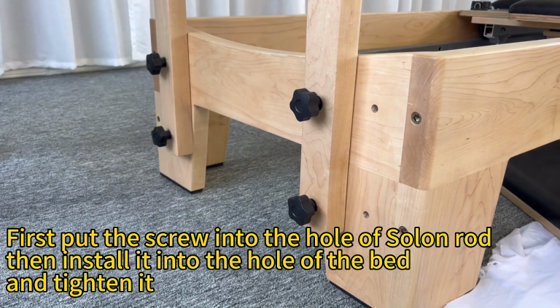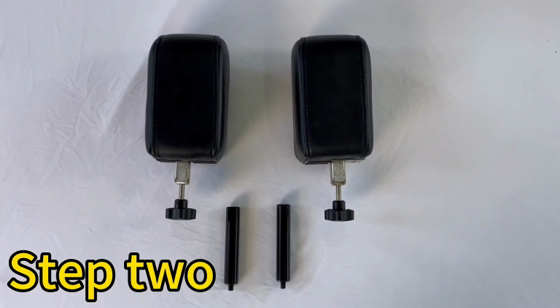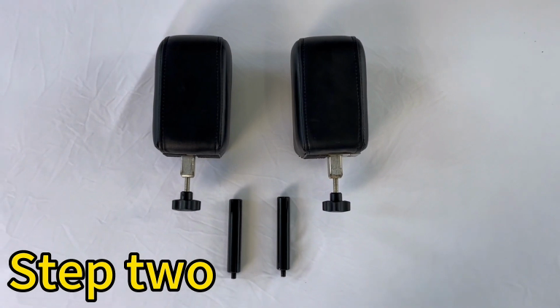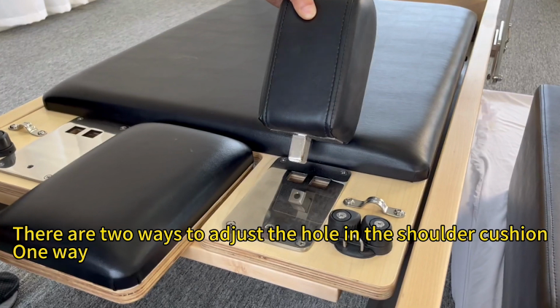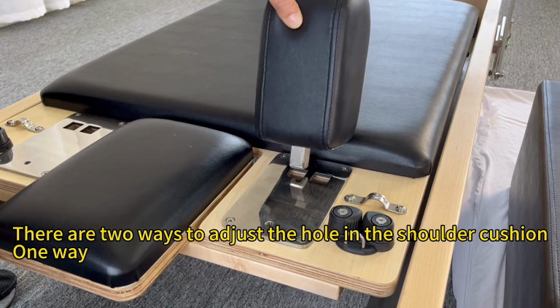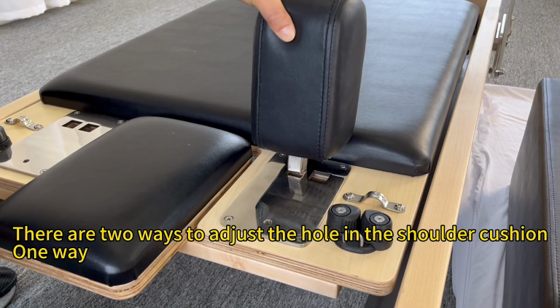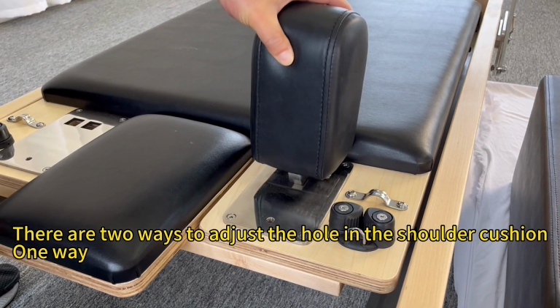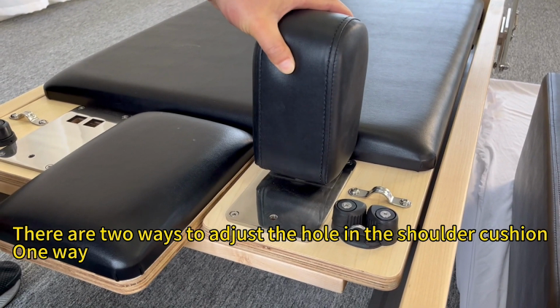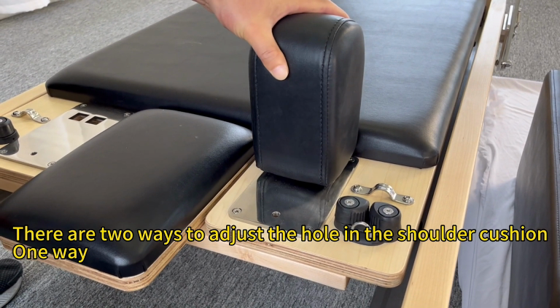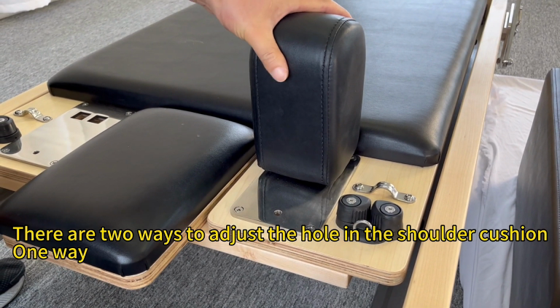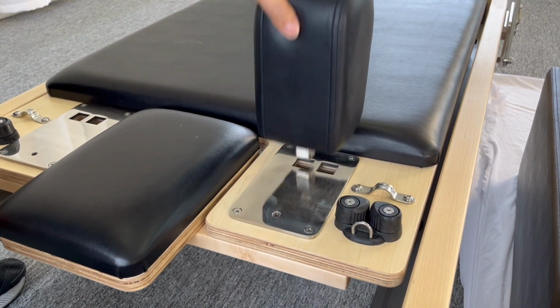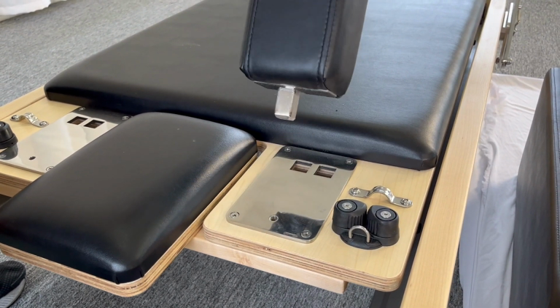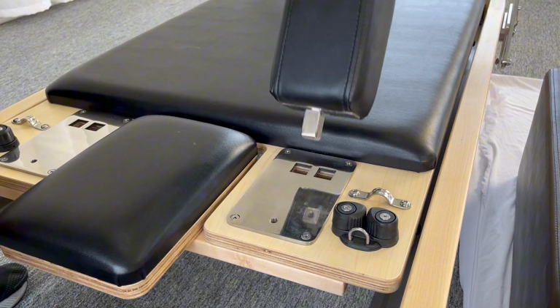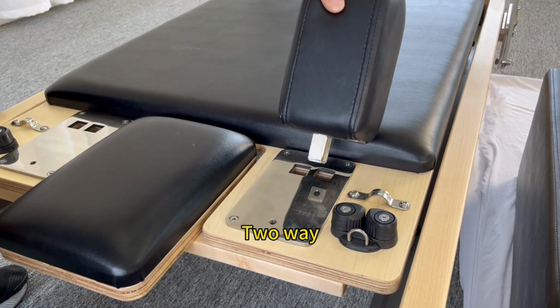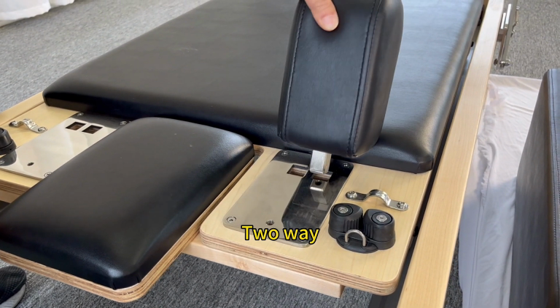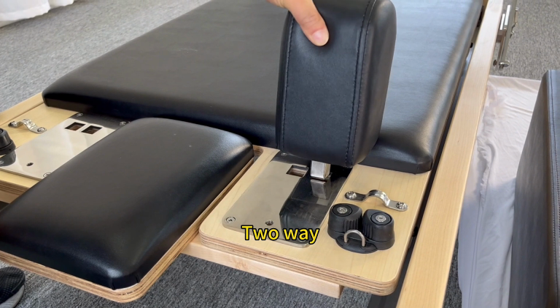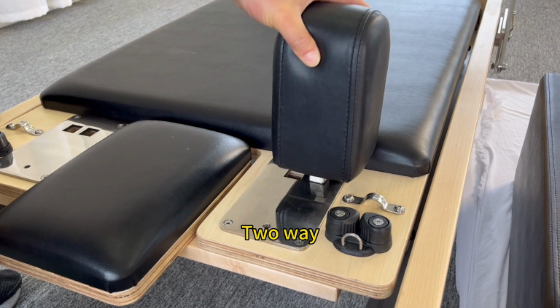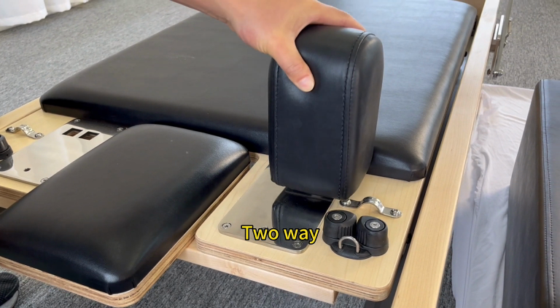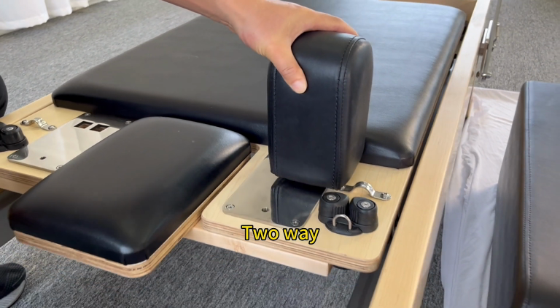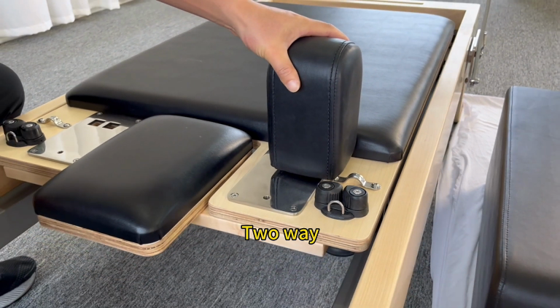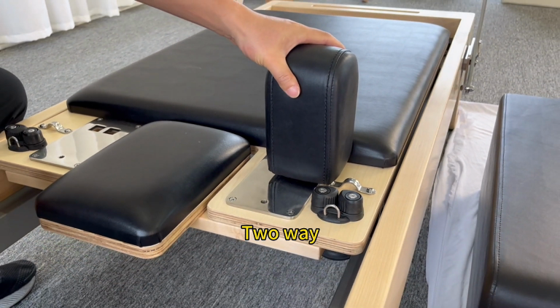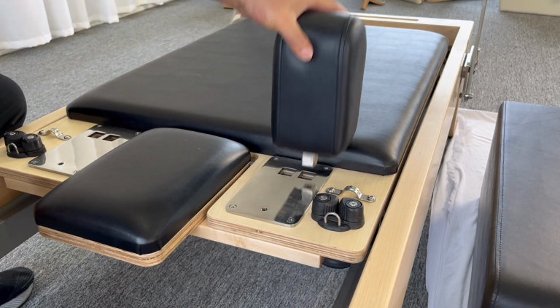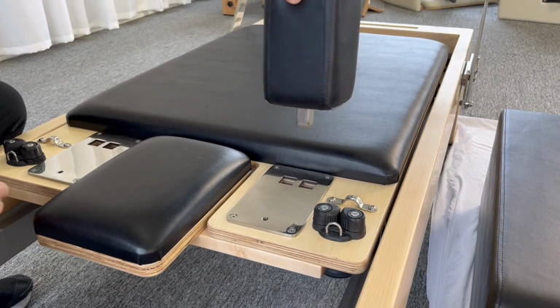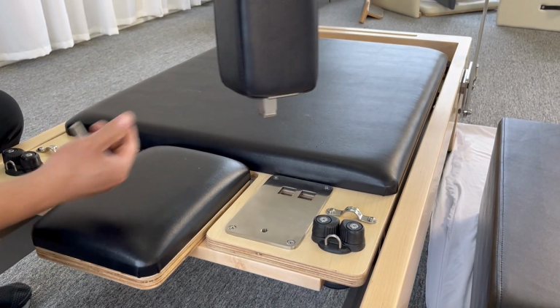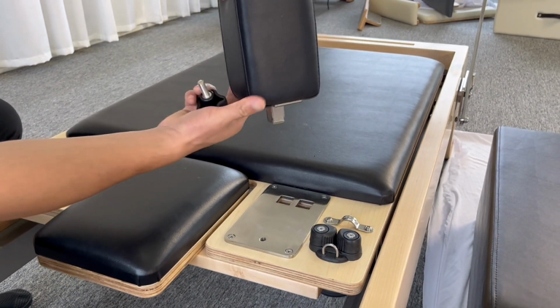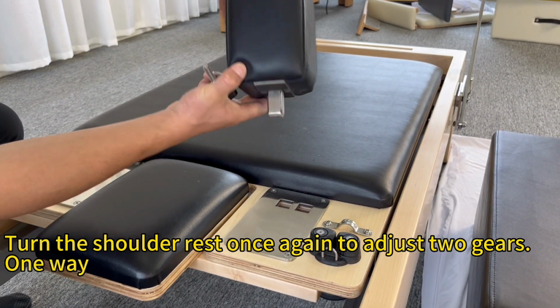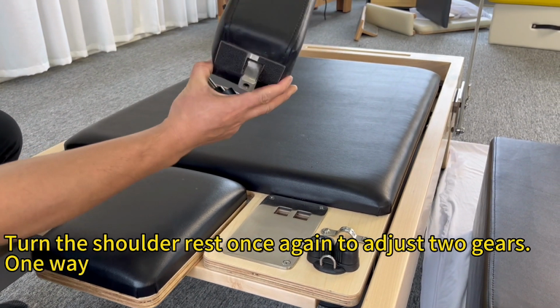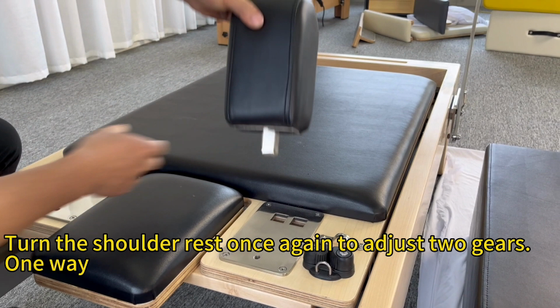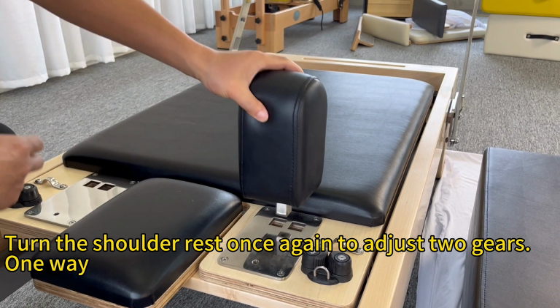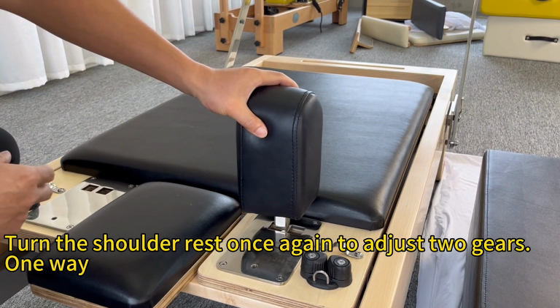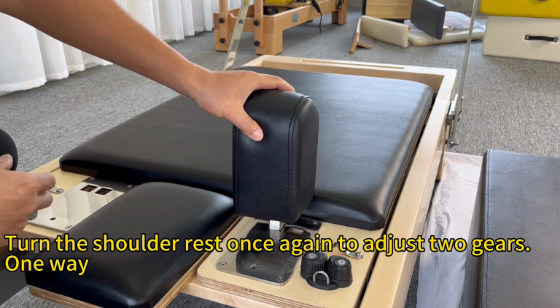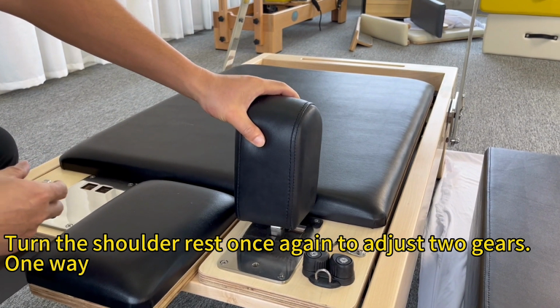Step 2. There are two ways to adjust the hole in the shoulder cushion: one way, two way. Turn the shoulder rest once again to adjust two gears: one way, two way.